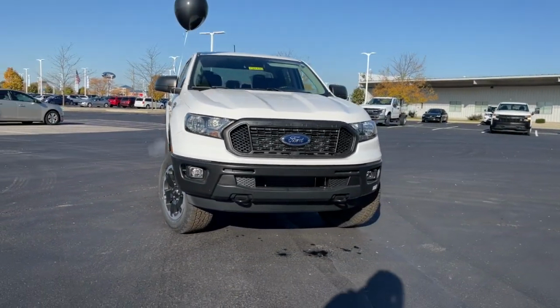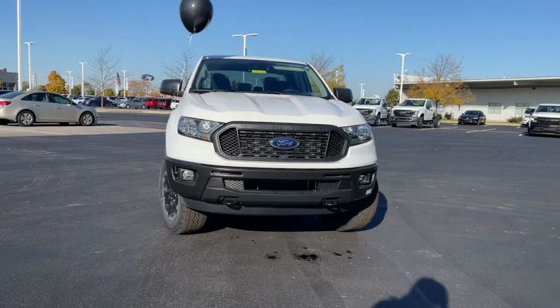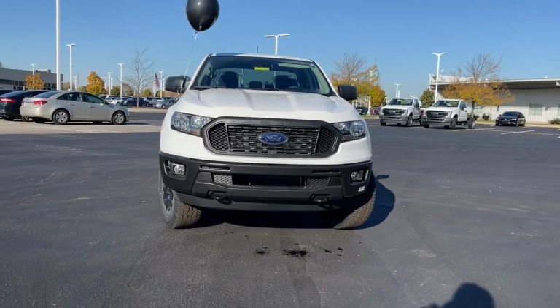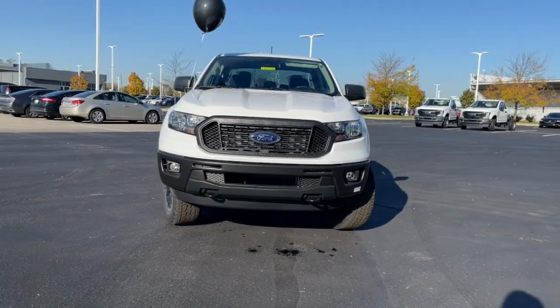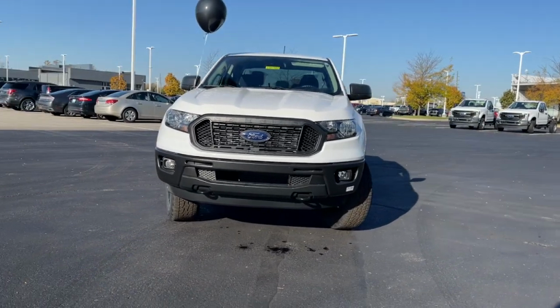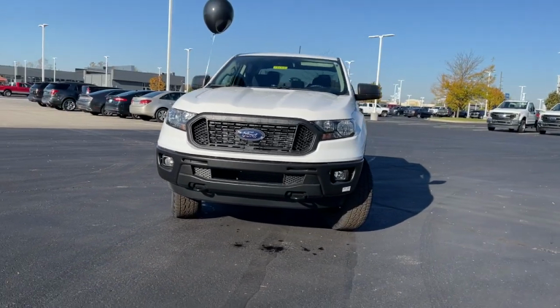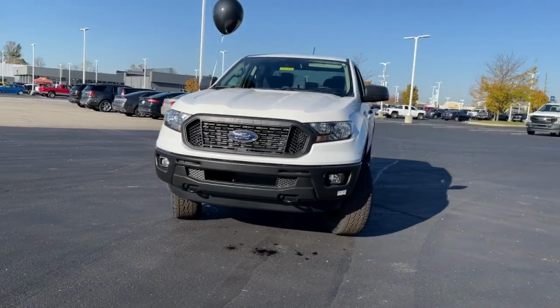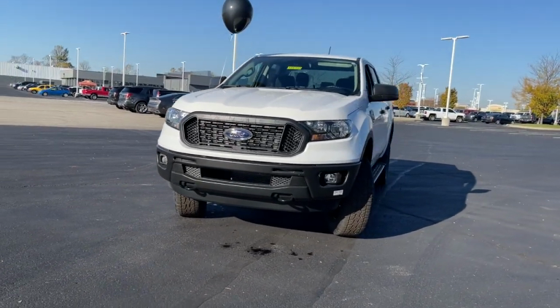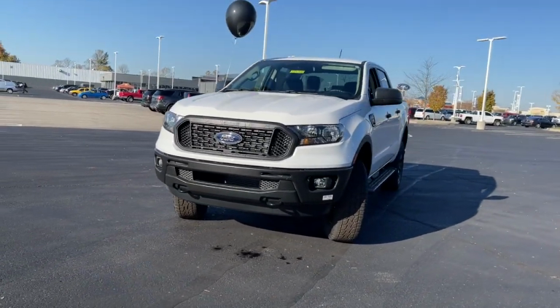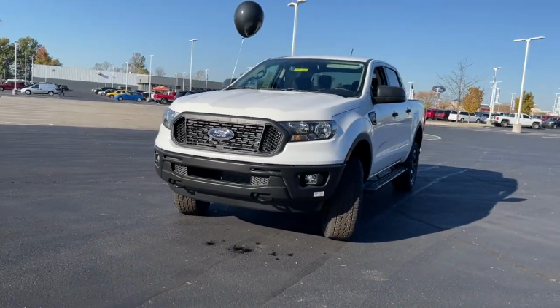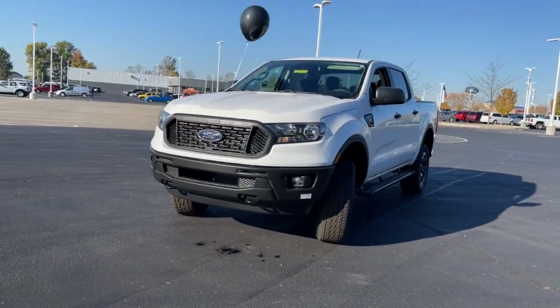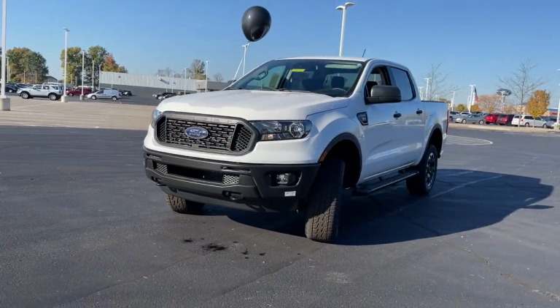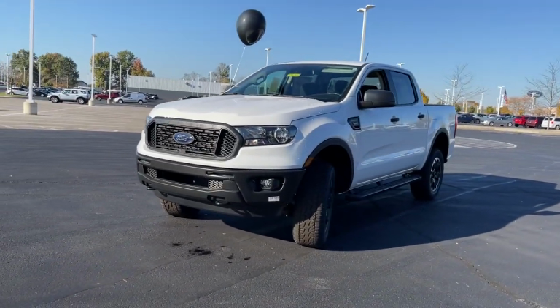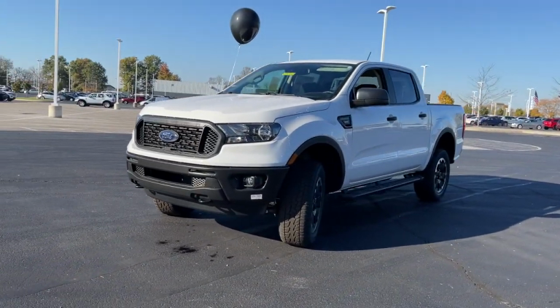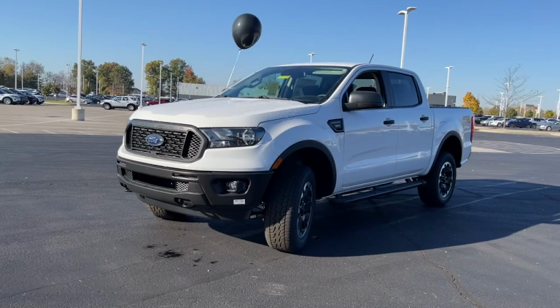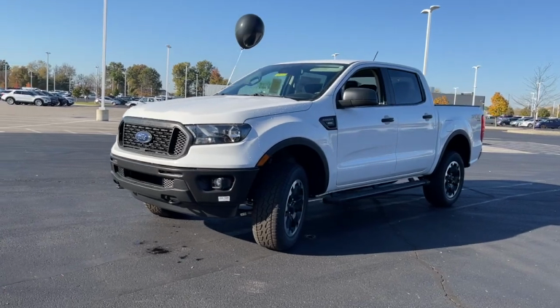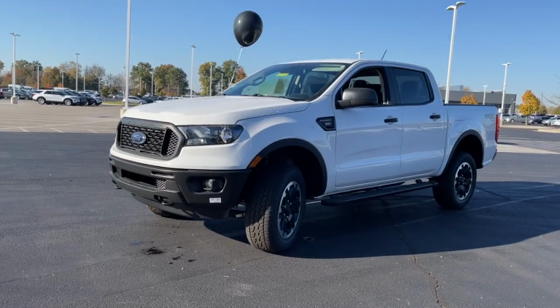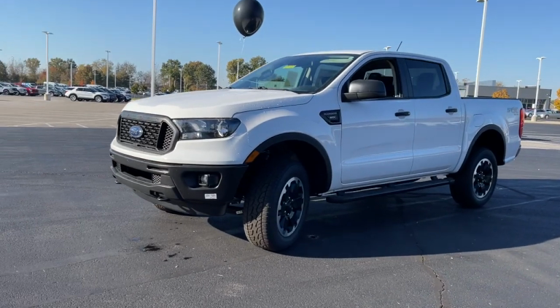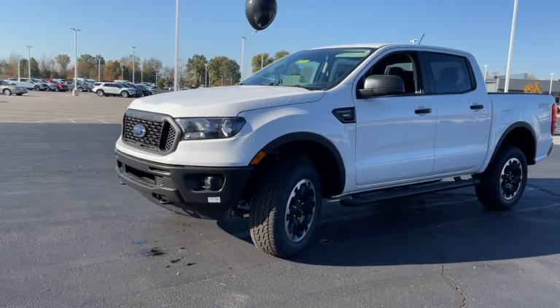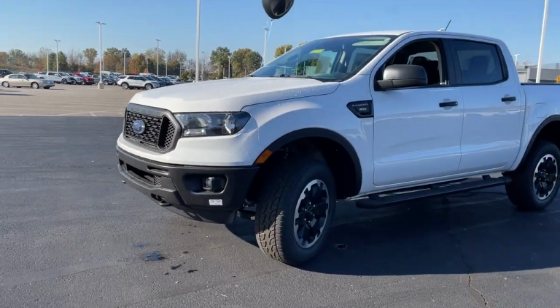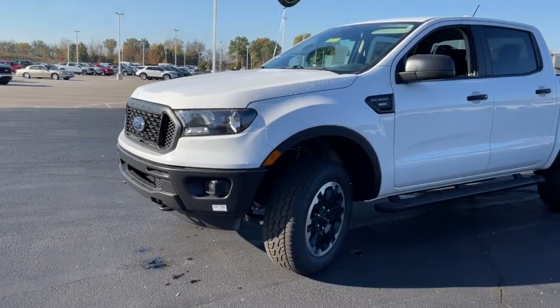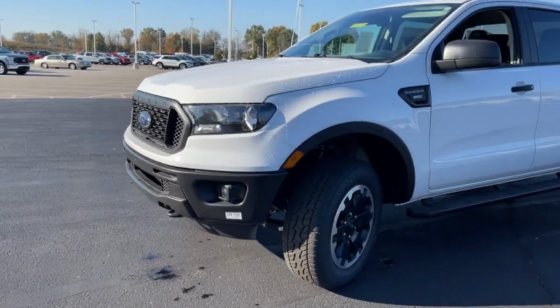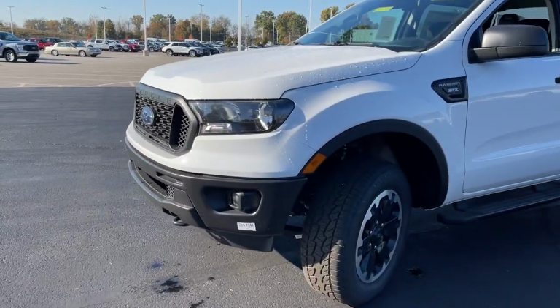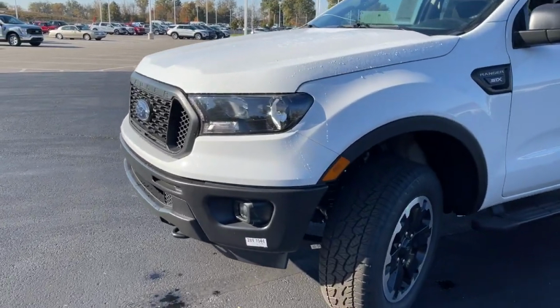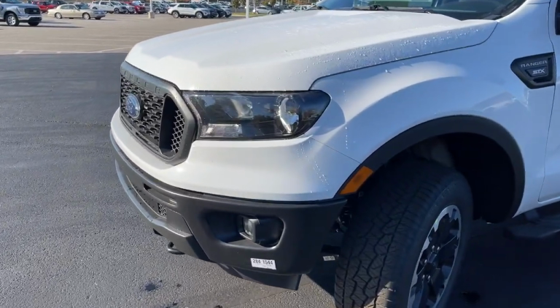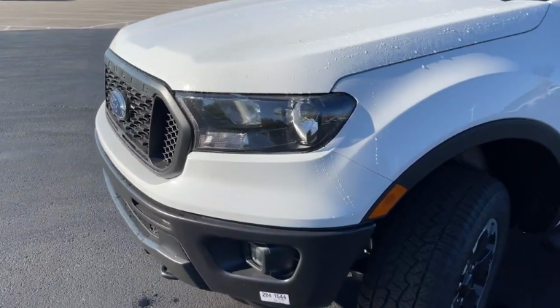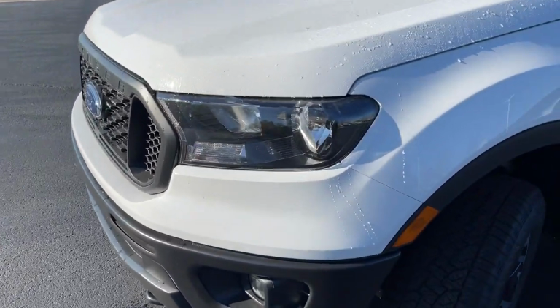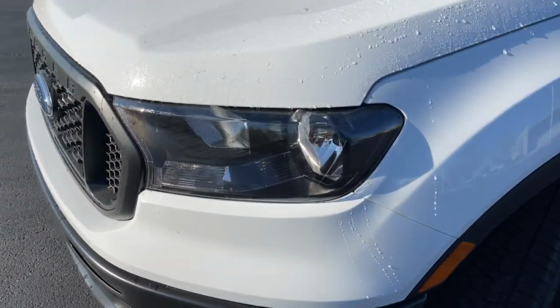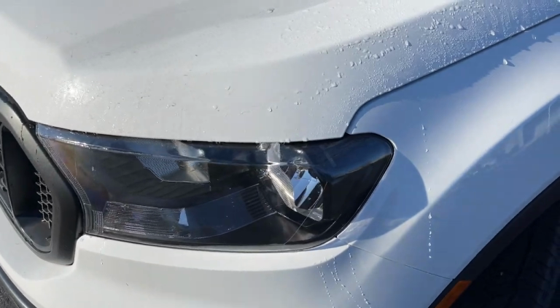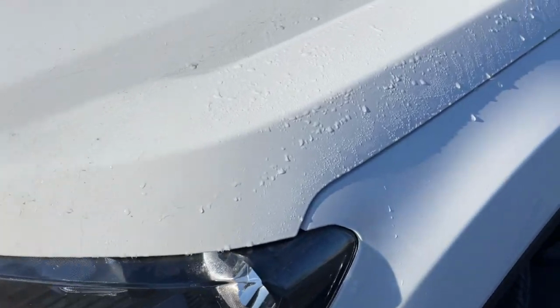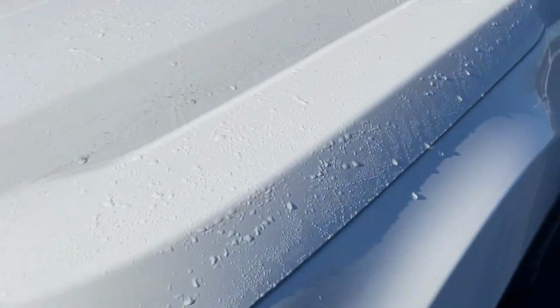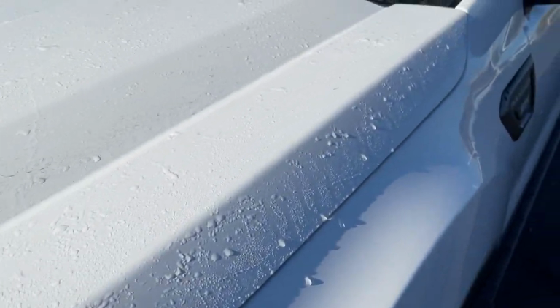With a high-strength steel frame and suspension engineered for agility and control, this versatile pickup gives you a smooth ride with an athletic feel. The following are some of this vehicle's highlighted options.